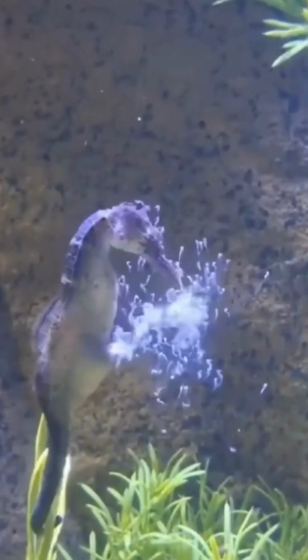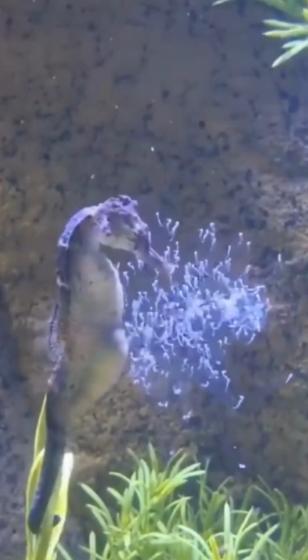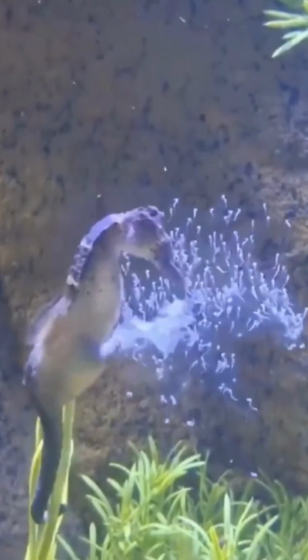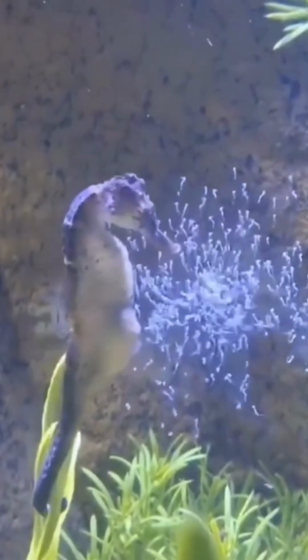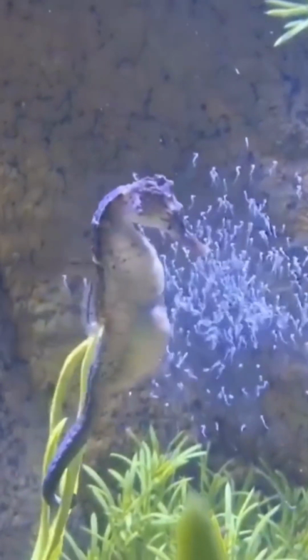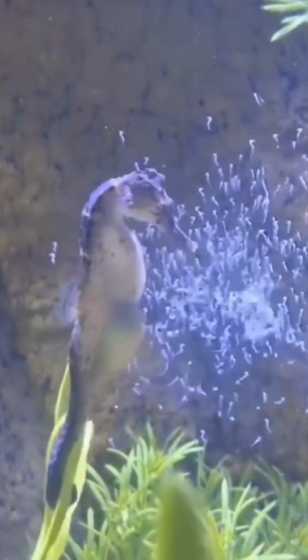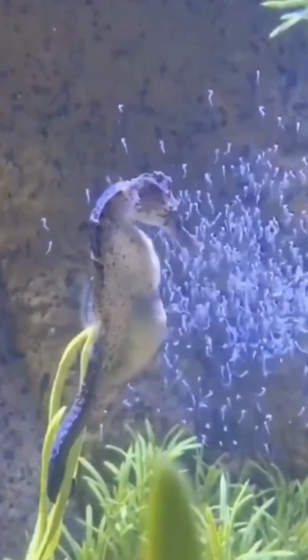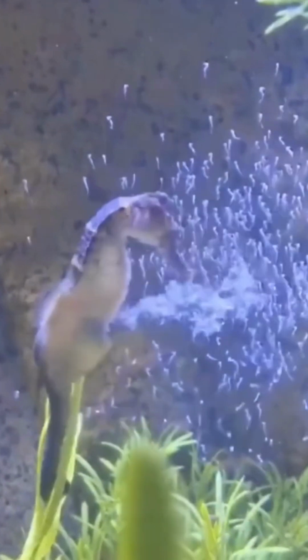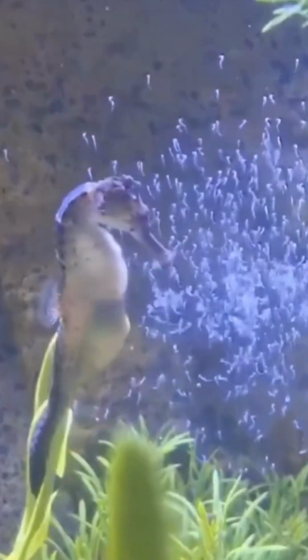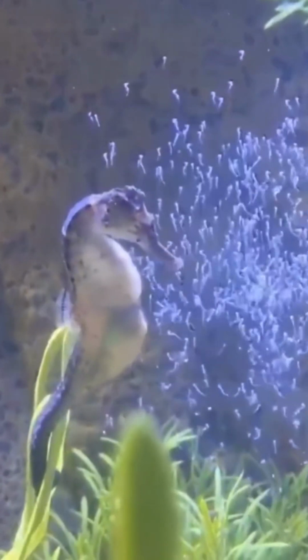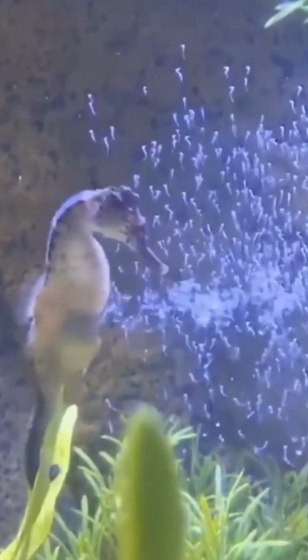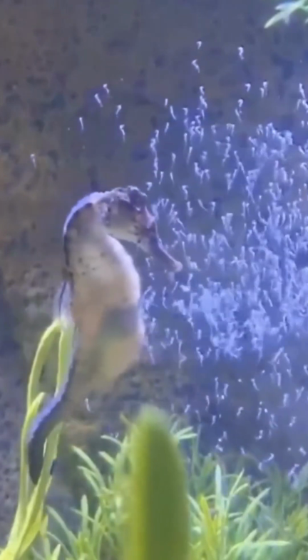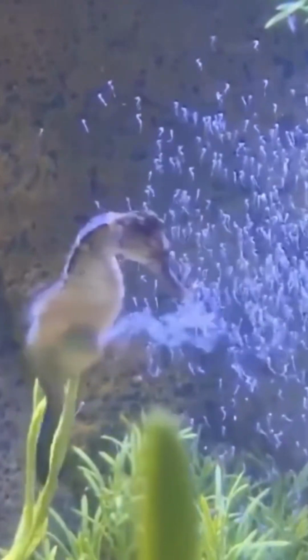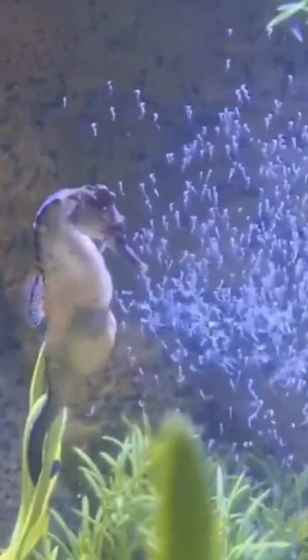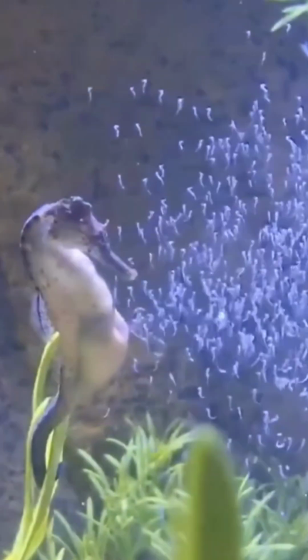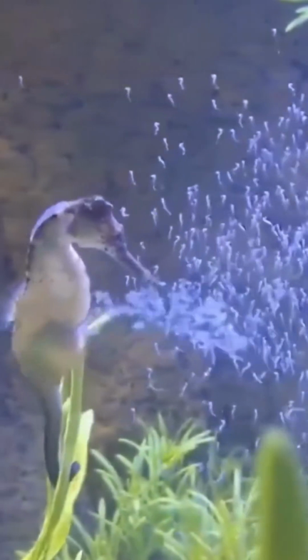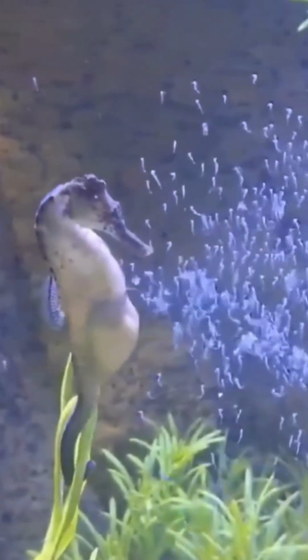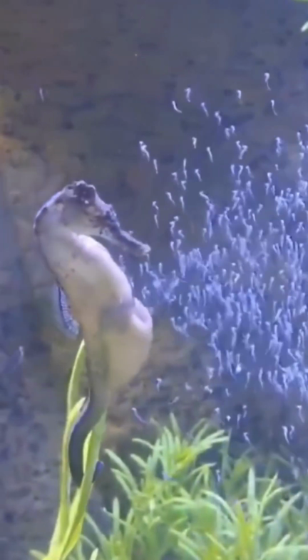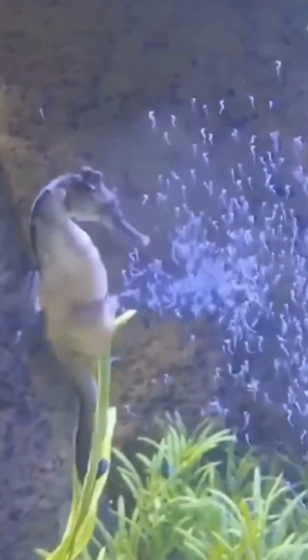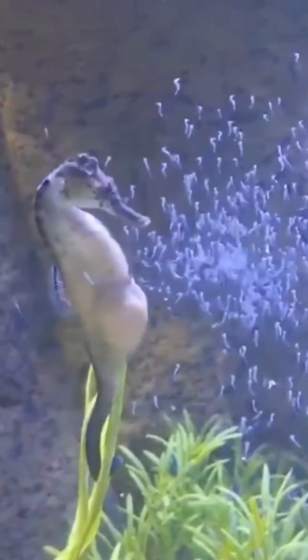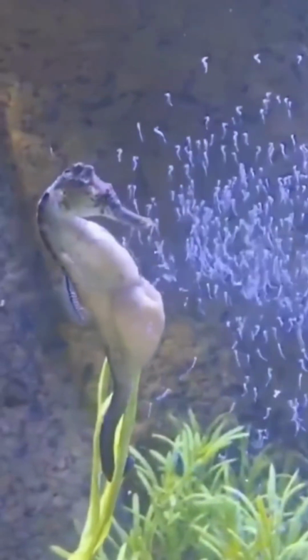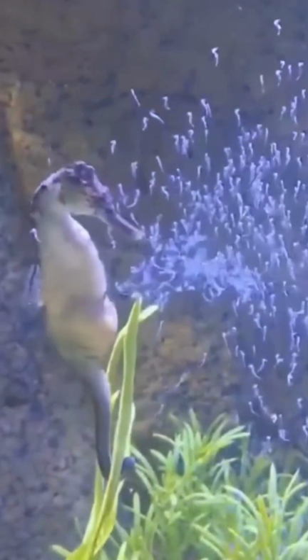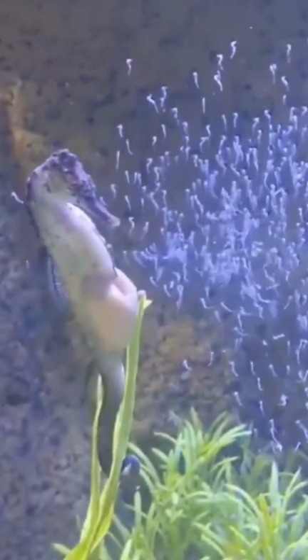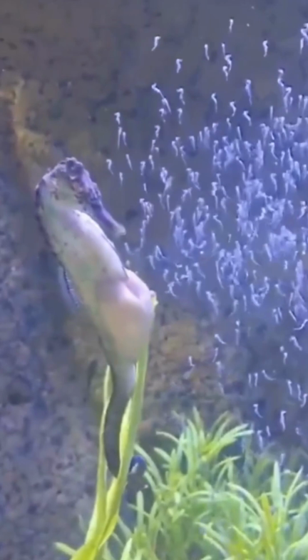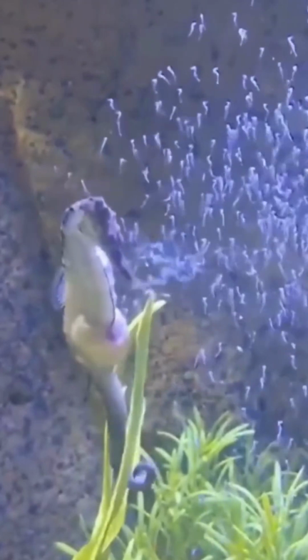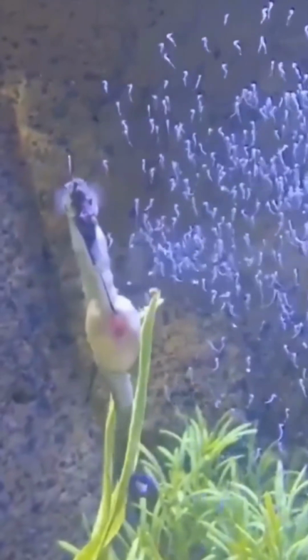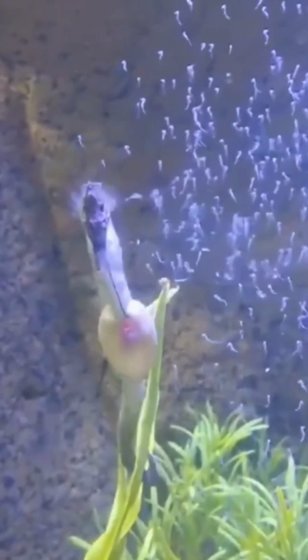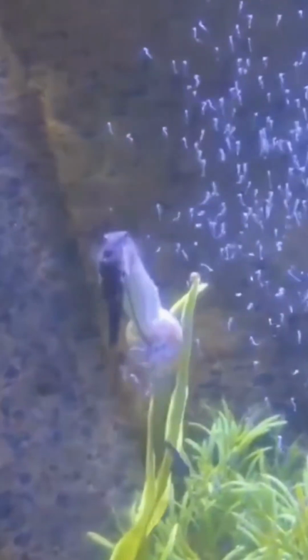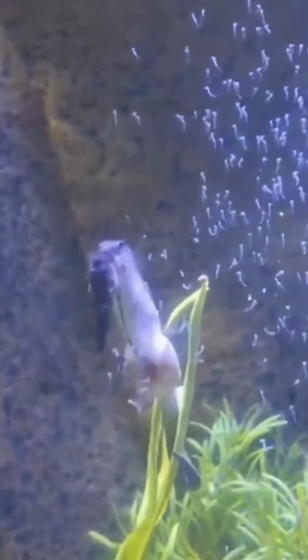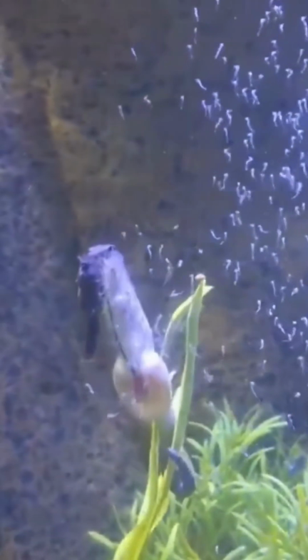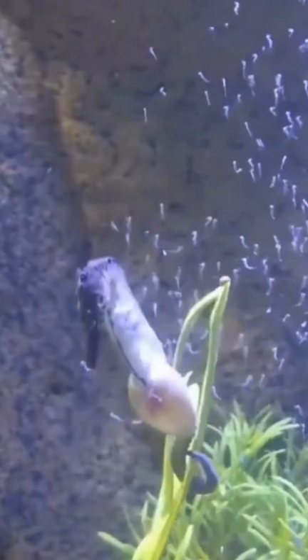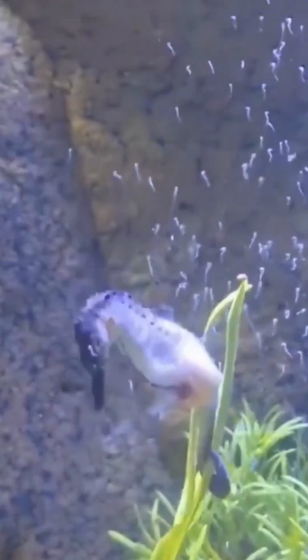When the embryos are fully developed, the male undergoes a process known as parturition, where he strains and contracts his pouch, releasing the fully formed independent young seahorses into the water.